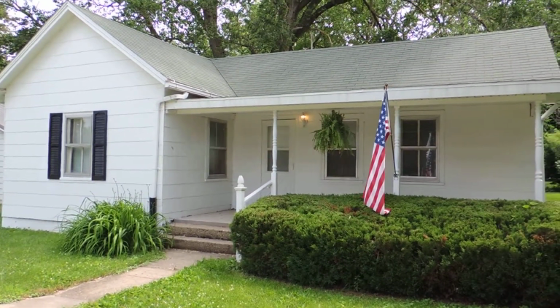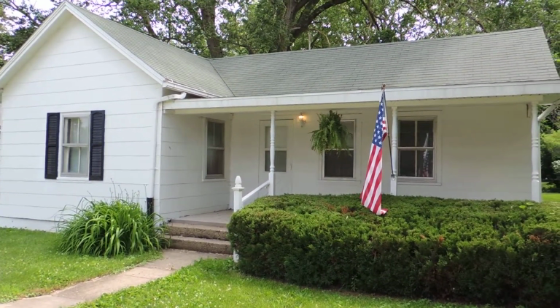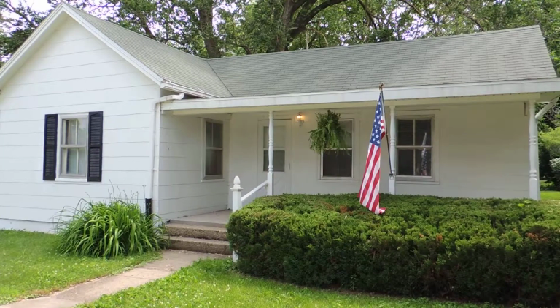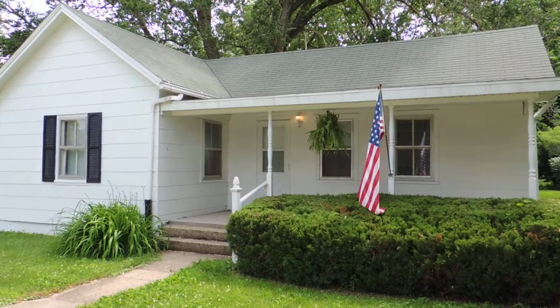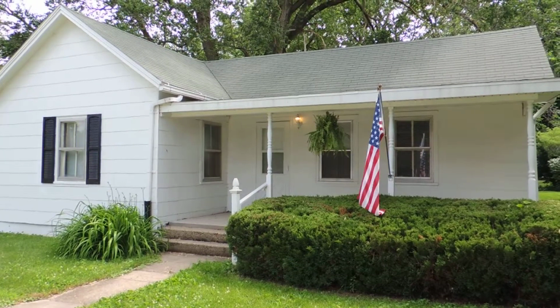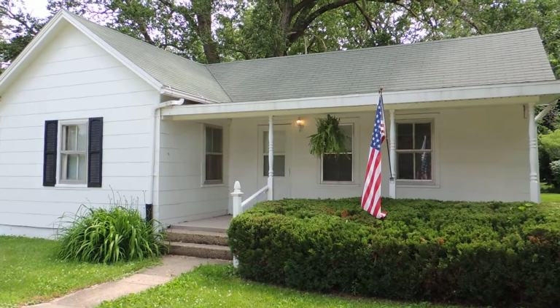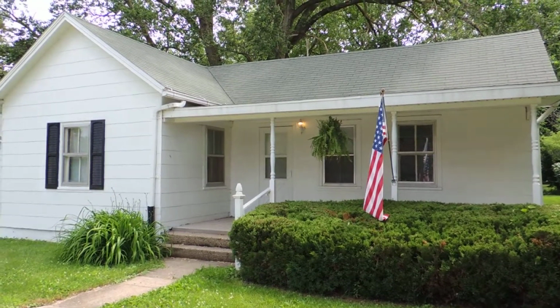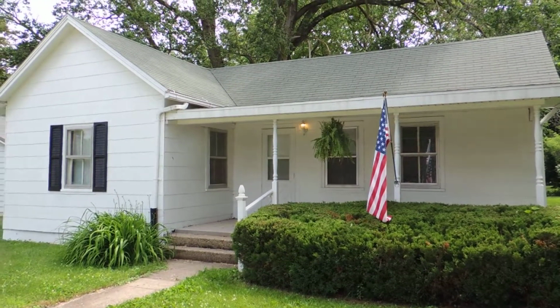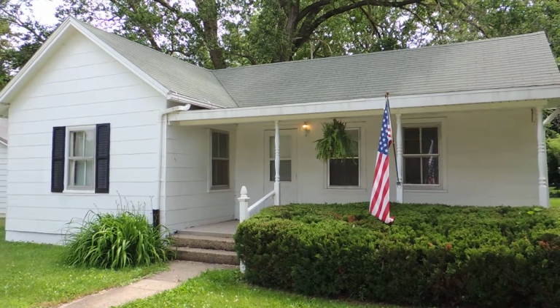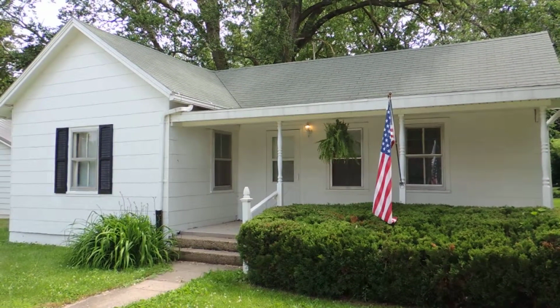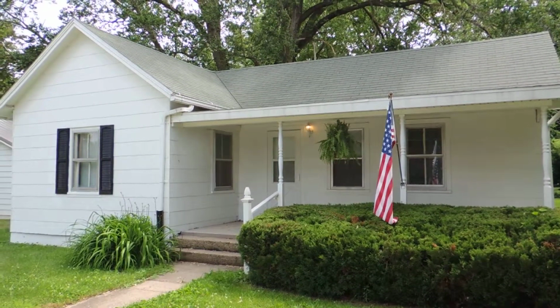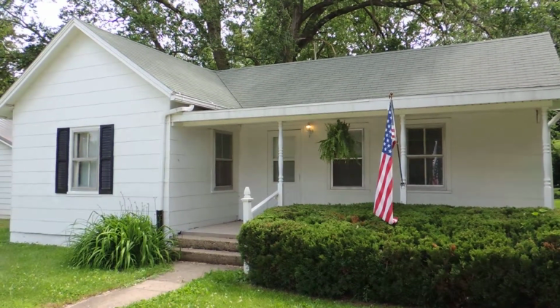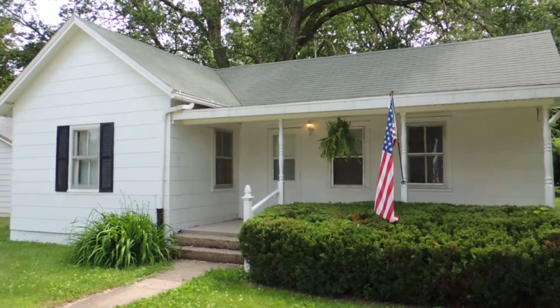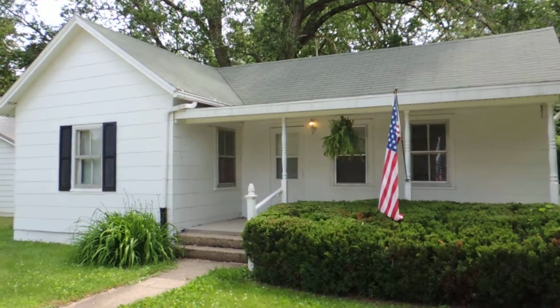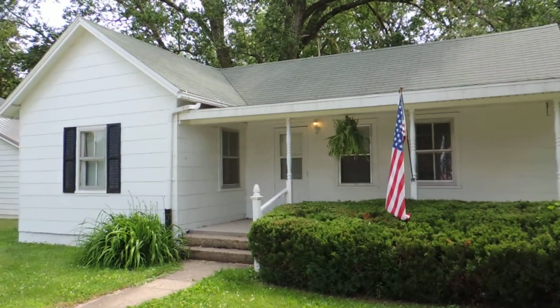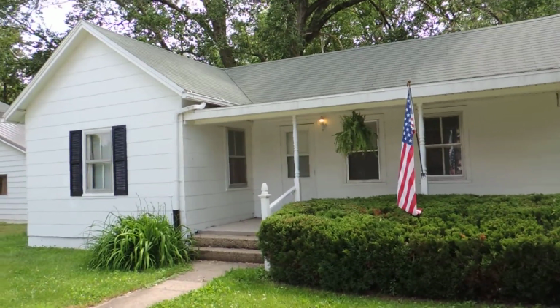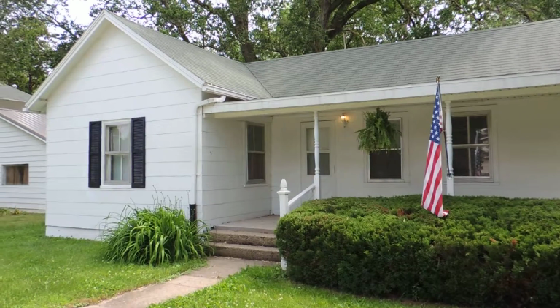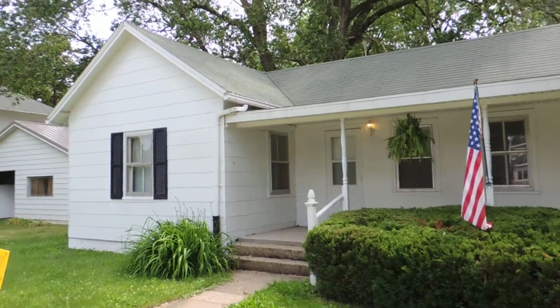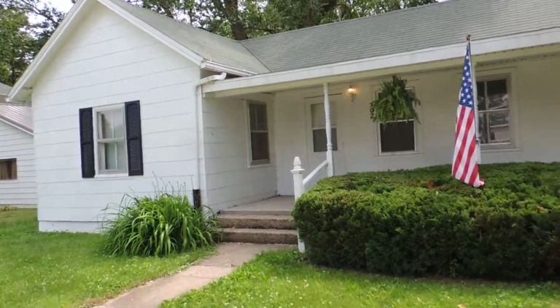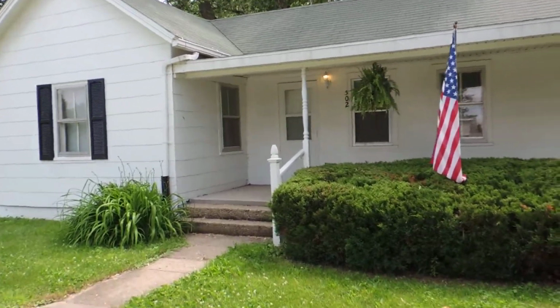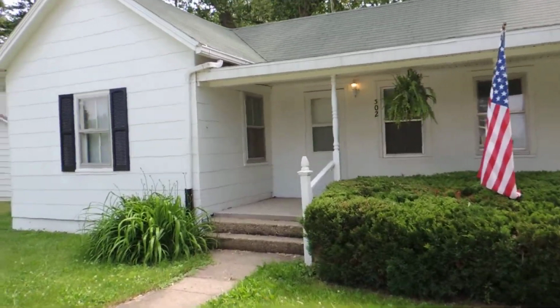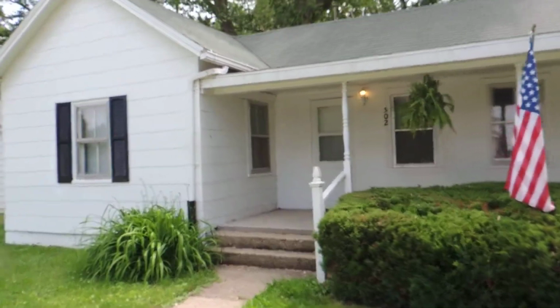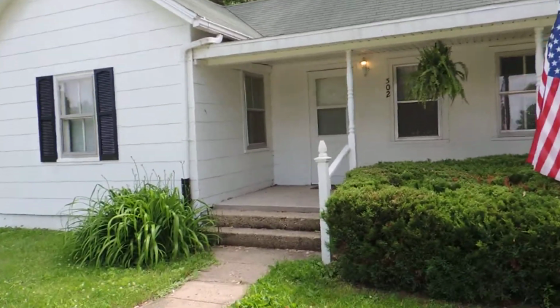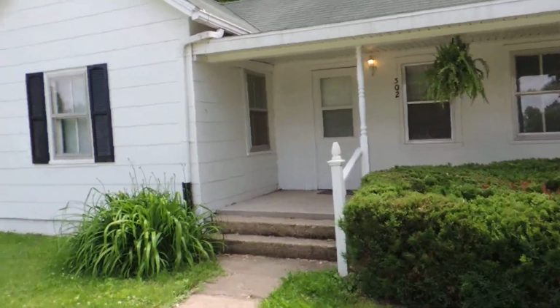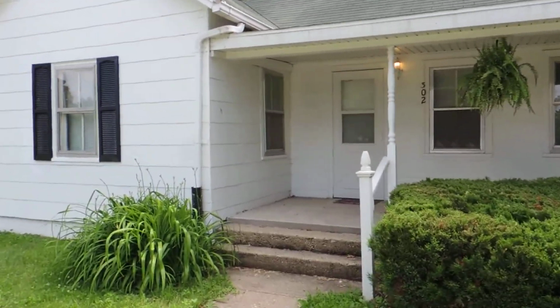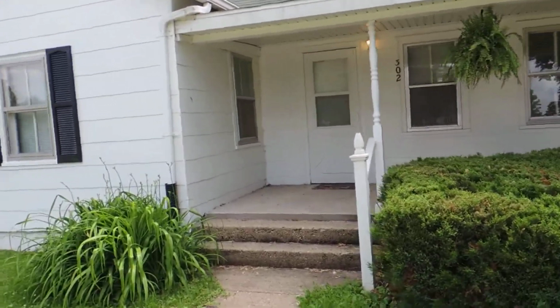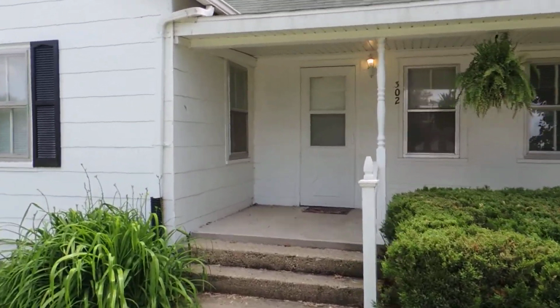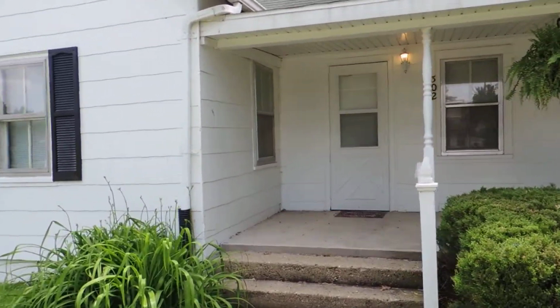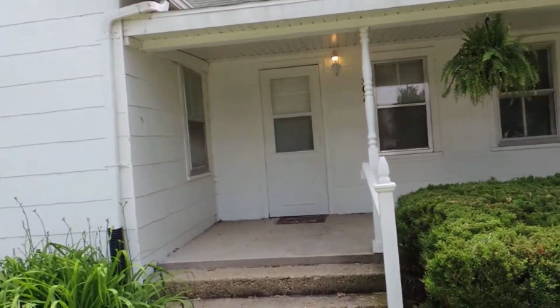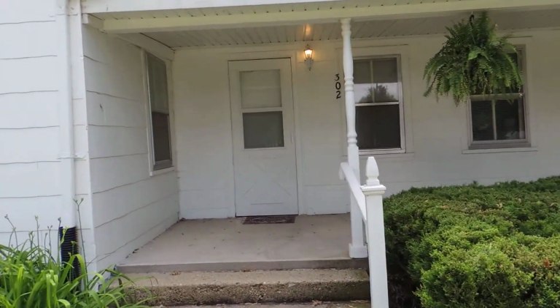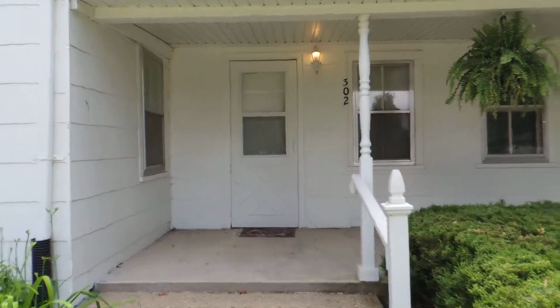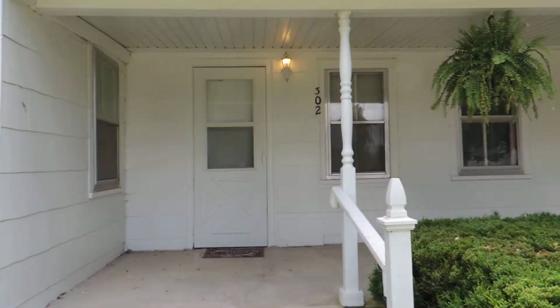This is 302 South Jefferson Street in Flanagan, Illinois. Let me show you around the home here.